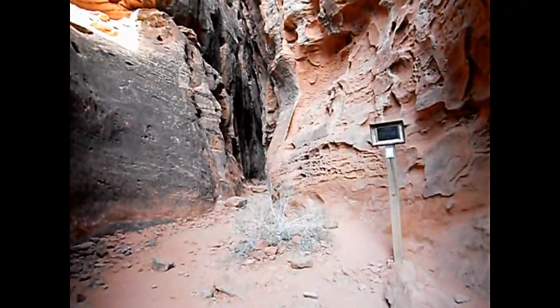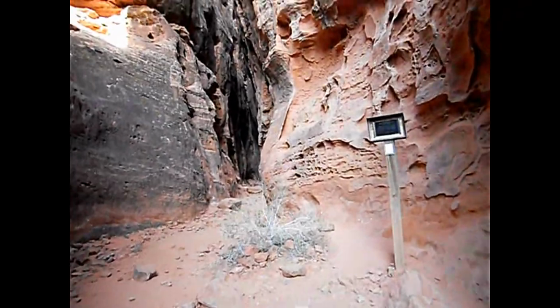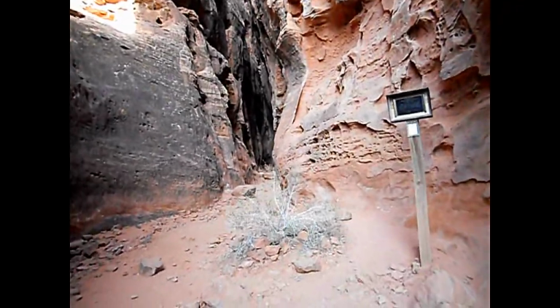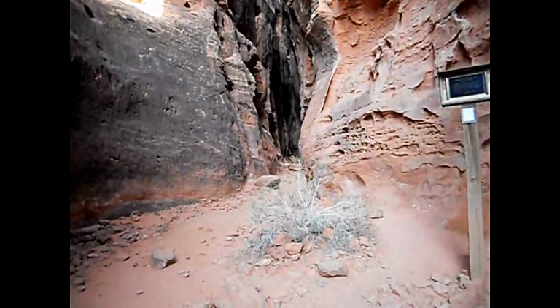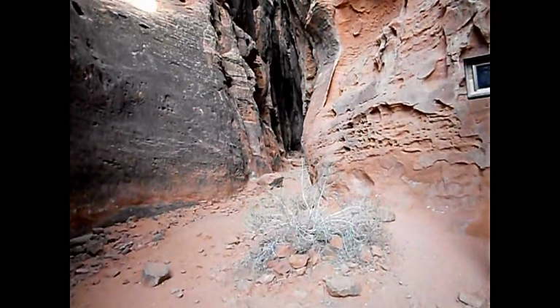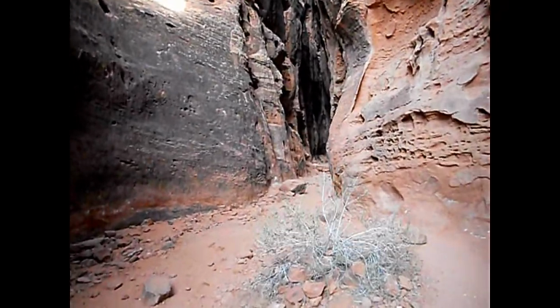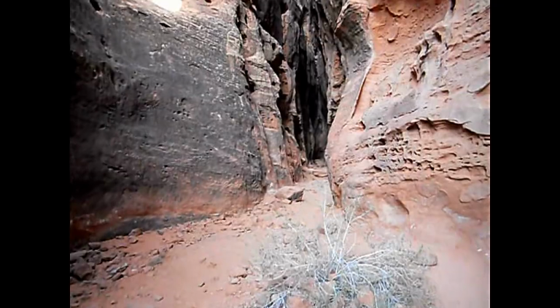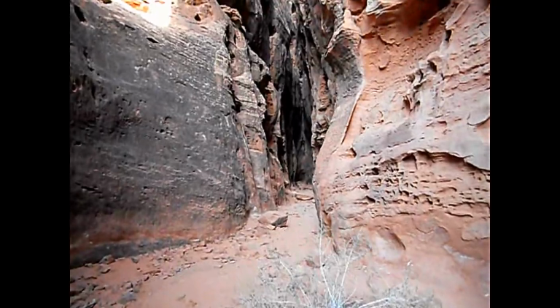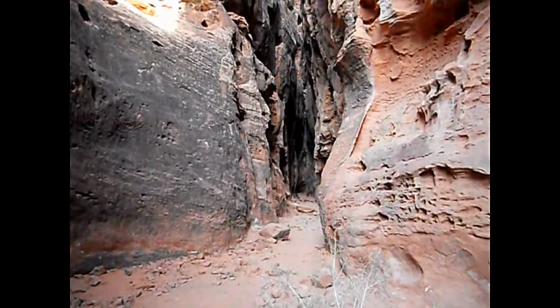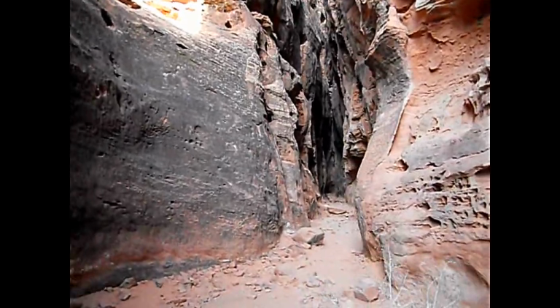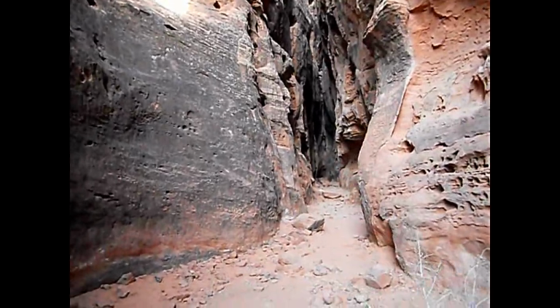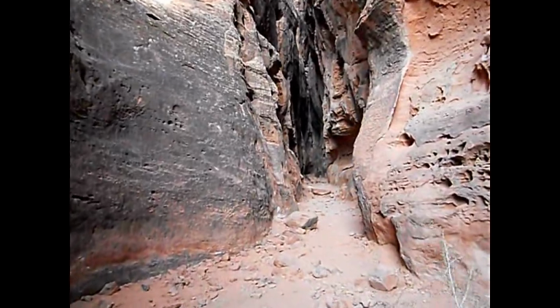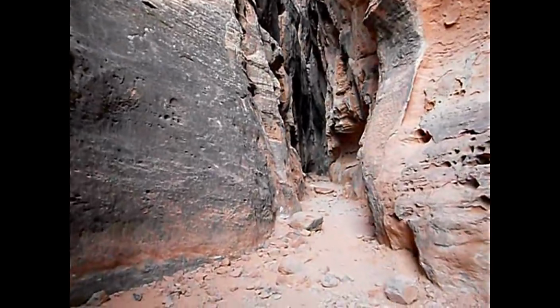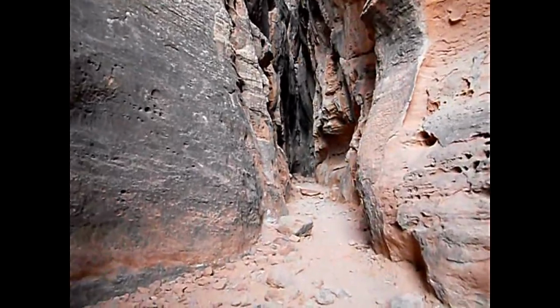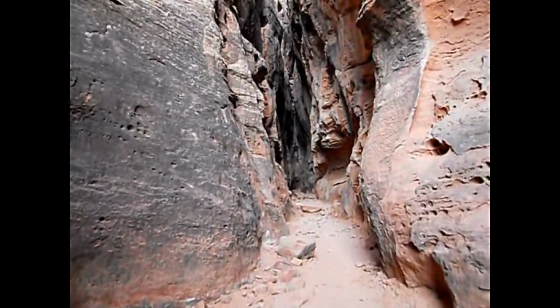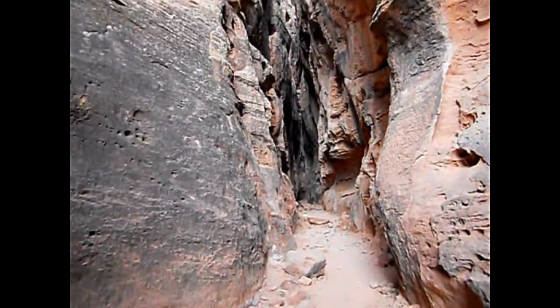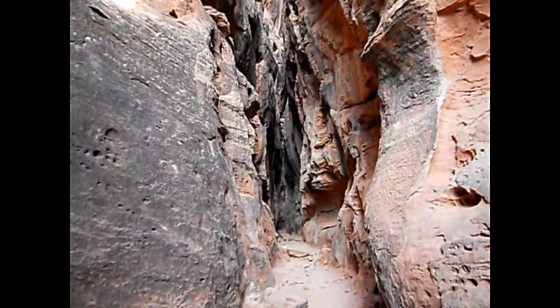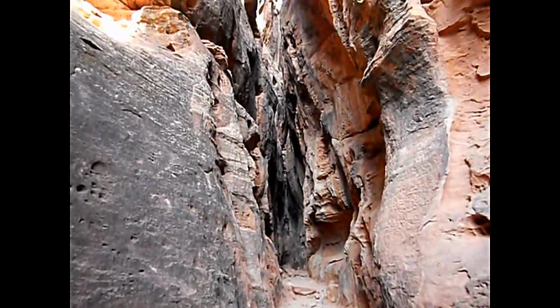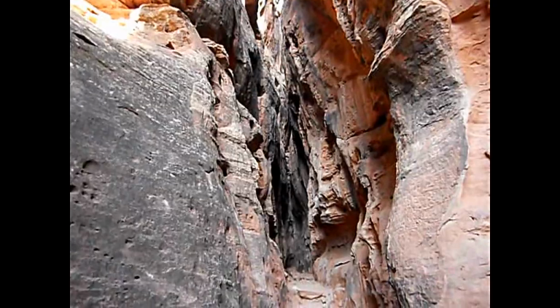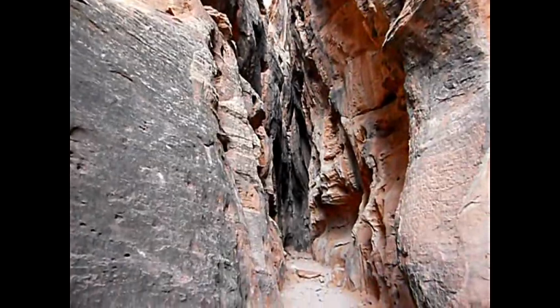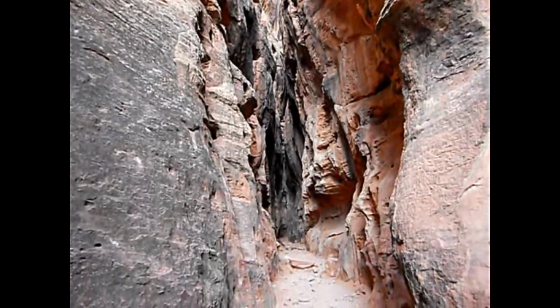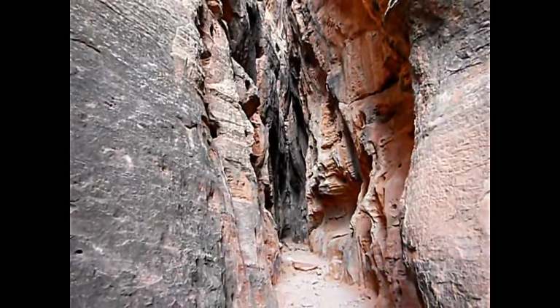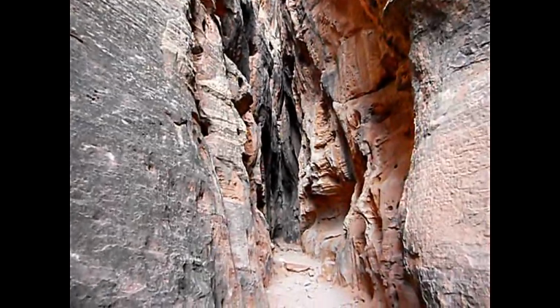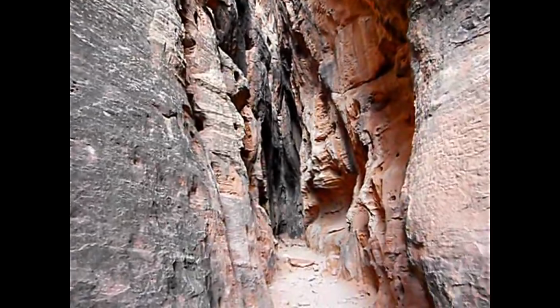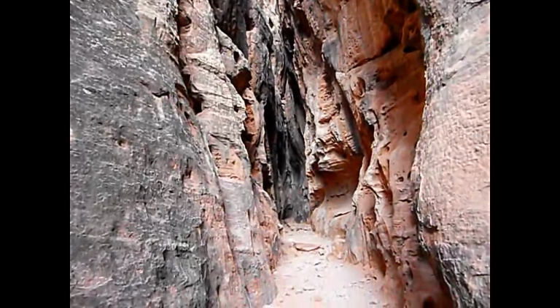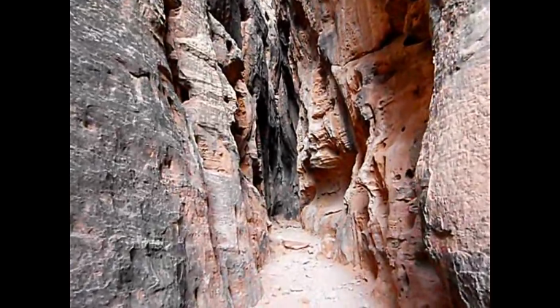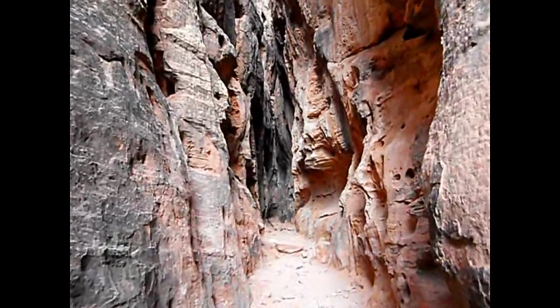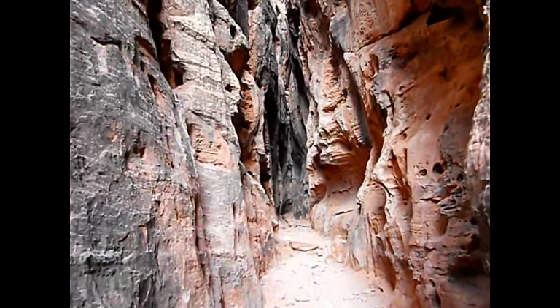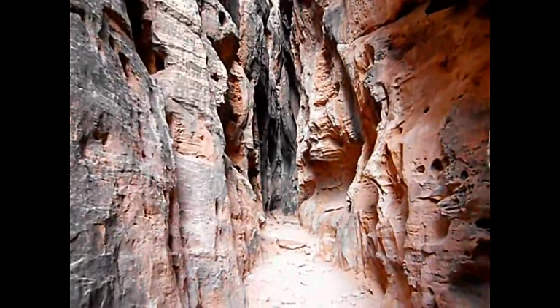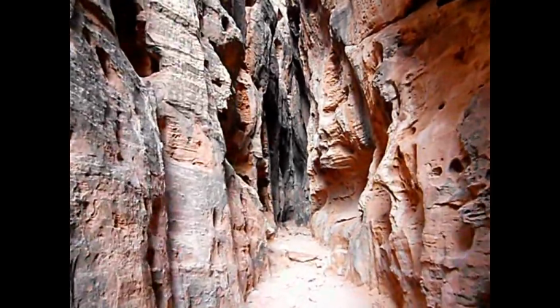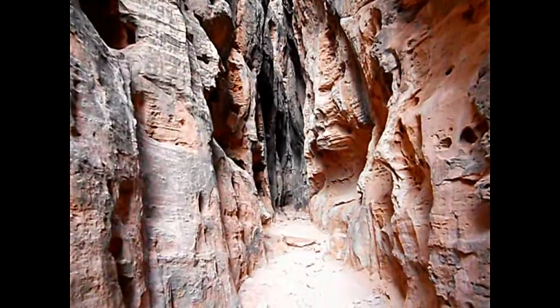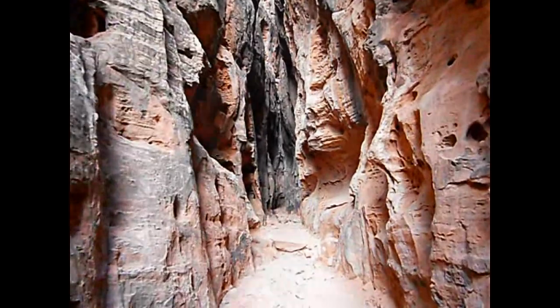We're going to go as far as we can inside this canyon. Wow. And as you can see, it just gets narrower and narrower. So we're going to go all the way in.